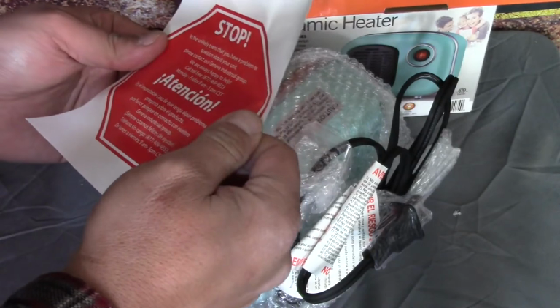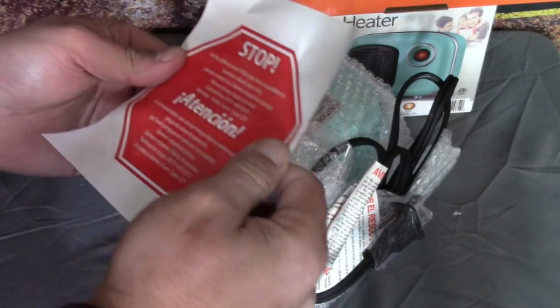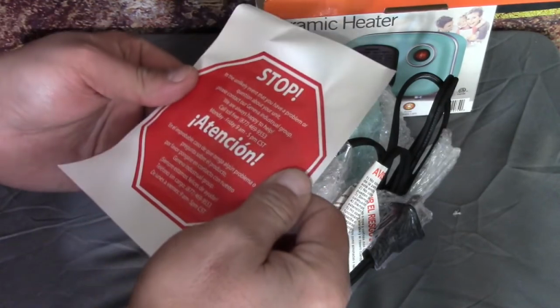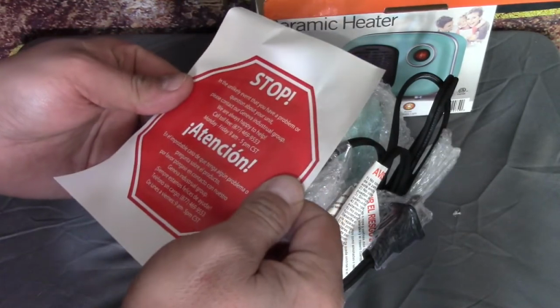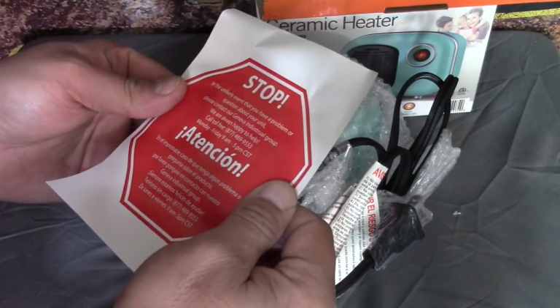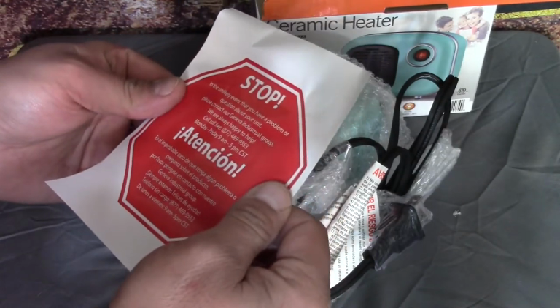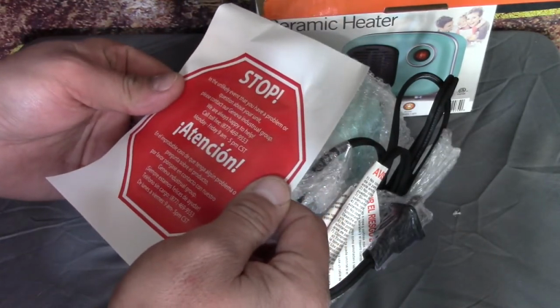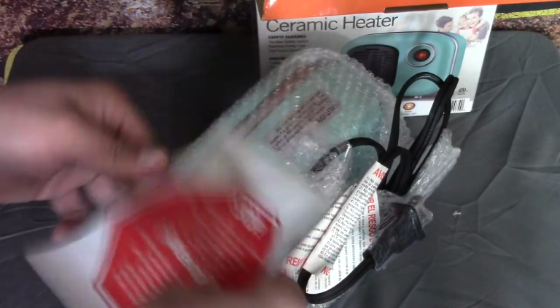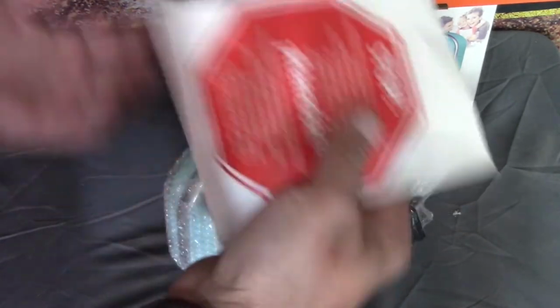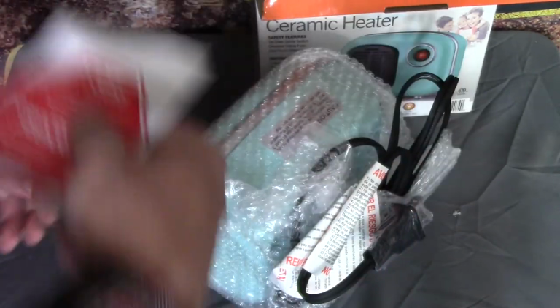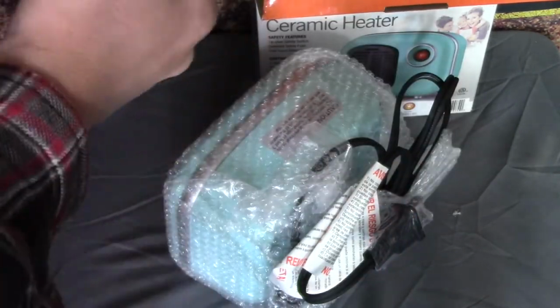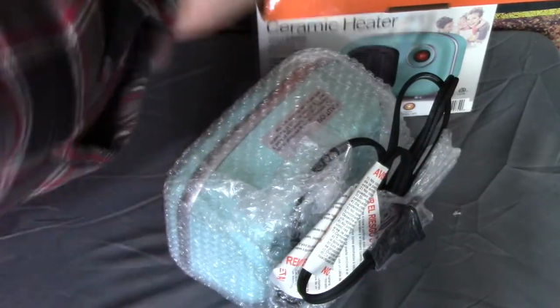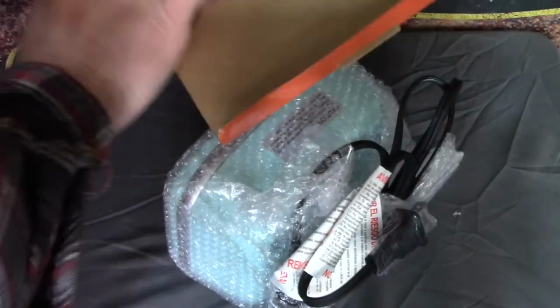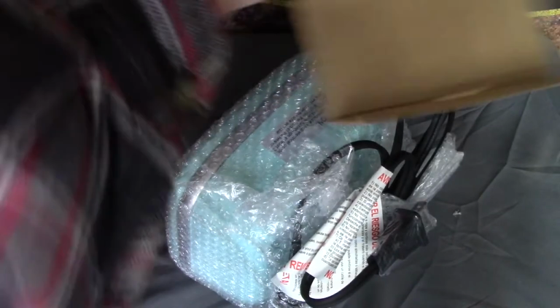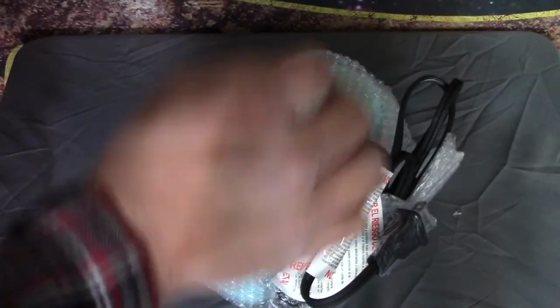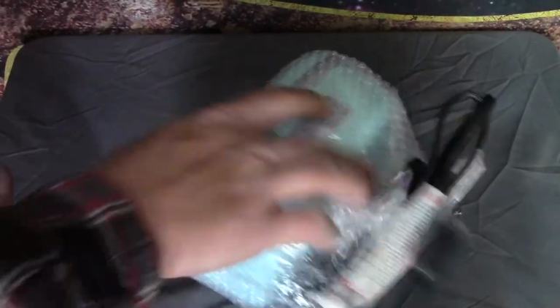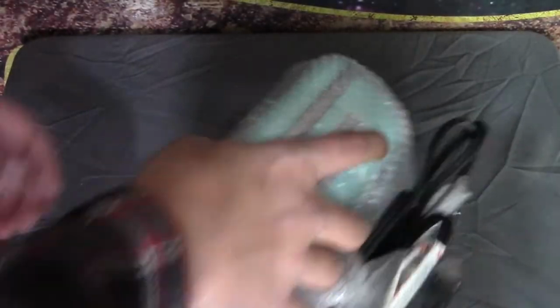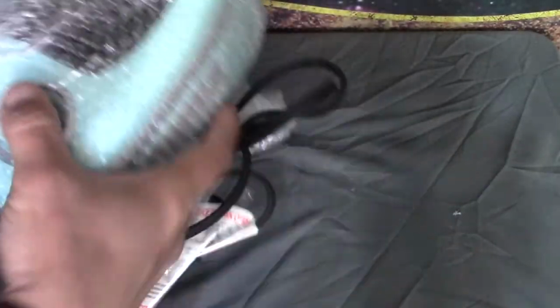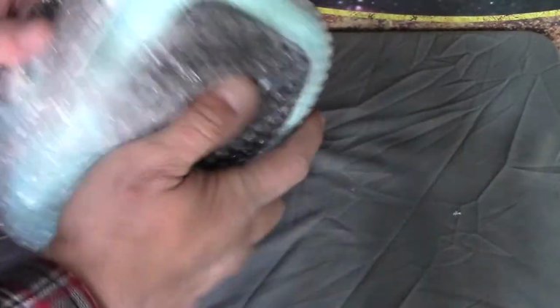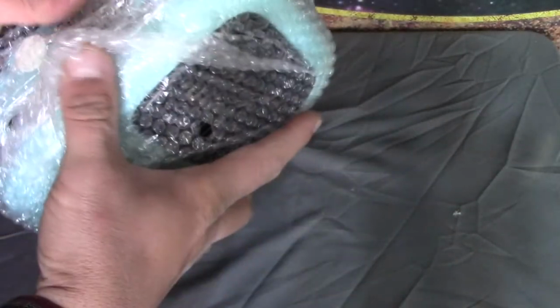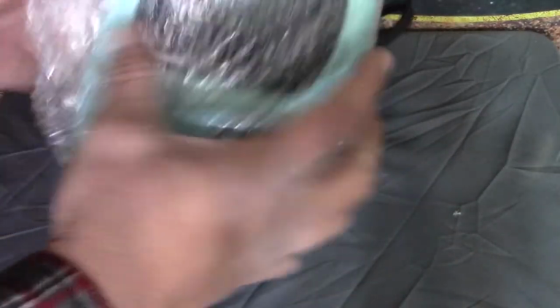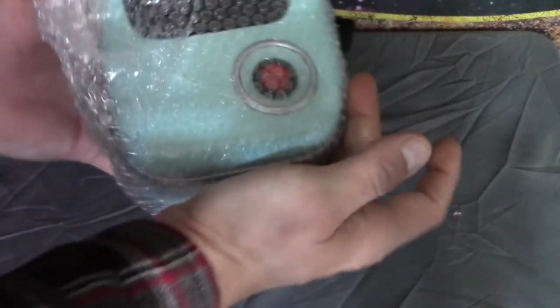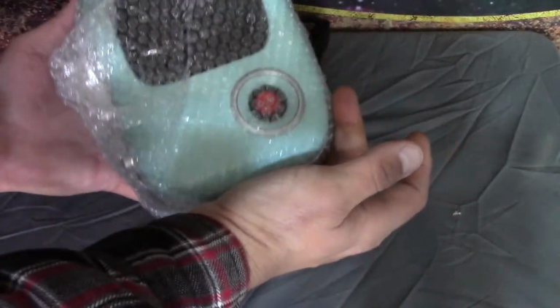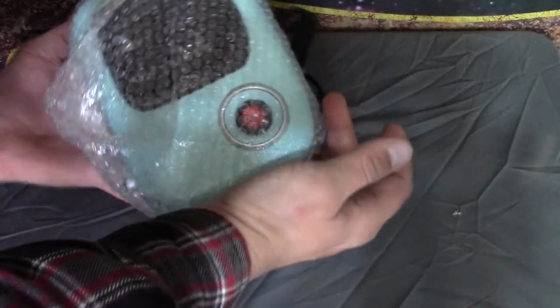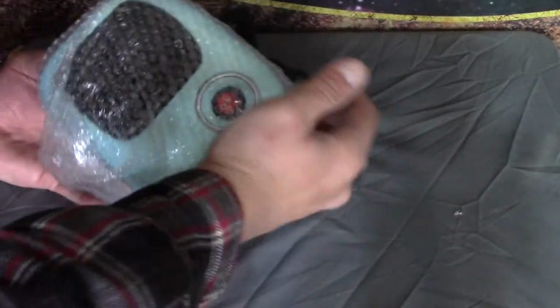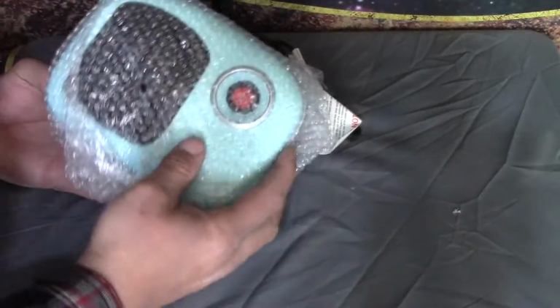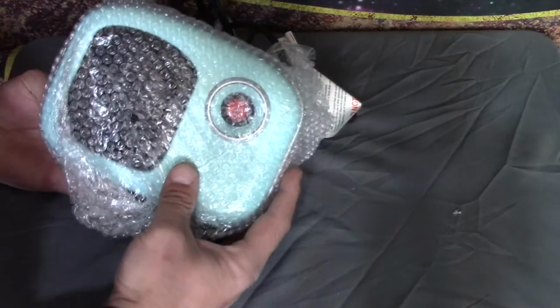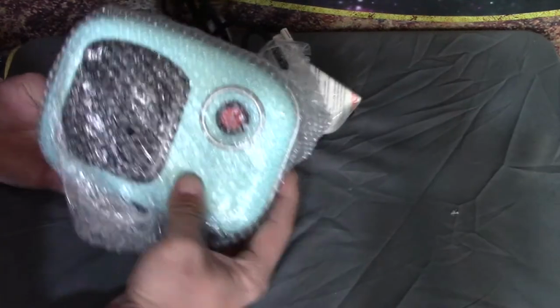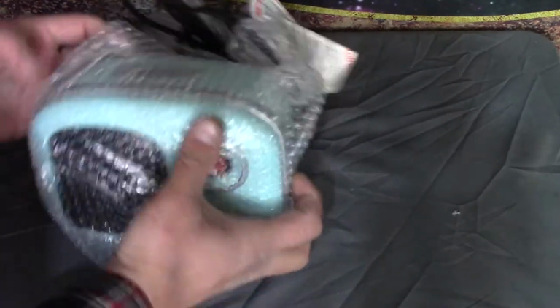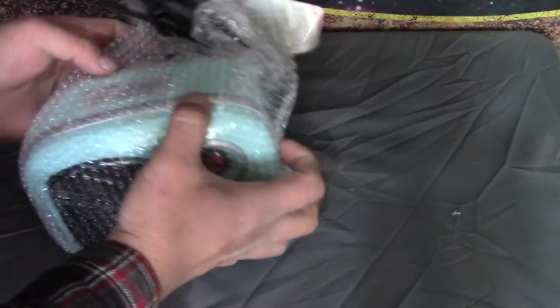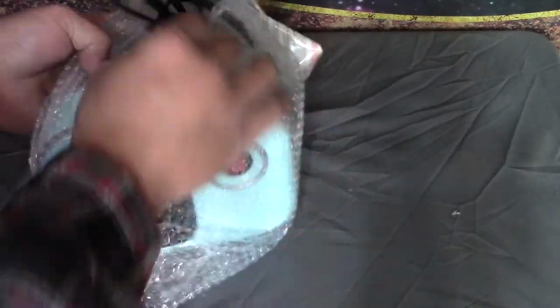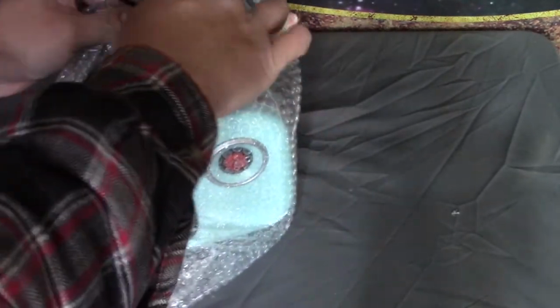In the unlikely event I have a problem with this unit, I have the receipt — I can just take it back to Walmart. Off to the side you go into the disaster. But this thing's actually fairly heavy, believe it or not, which is kind of interesting.